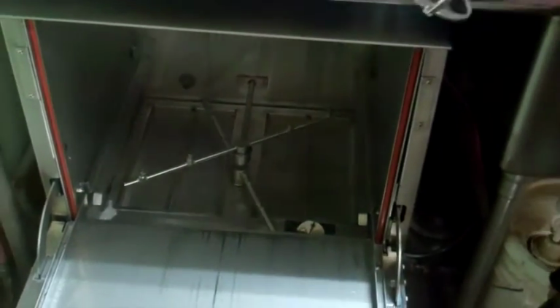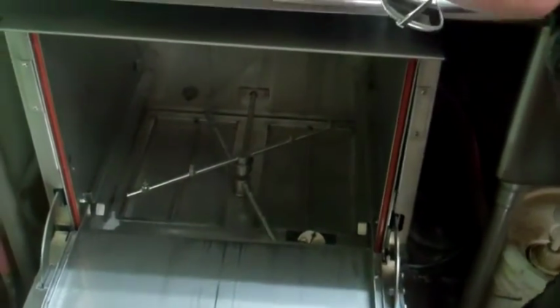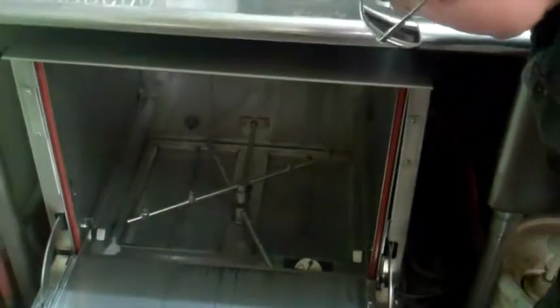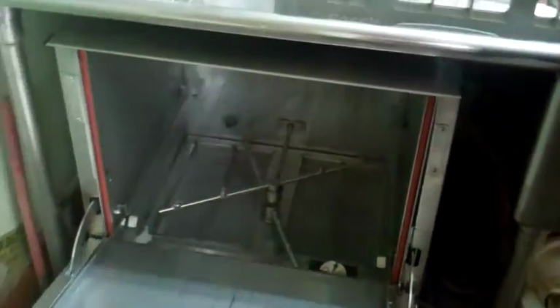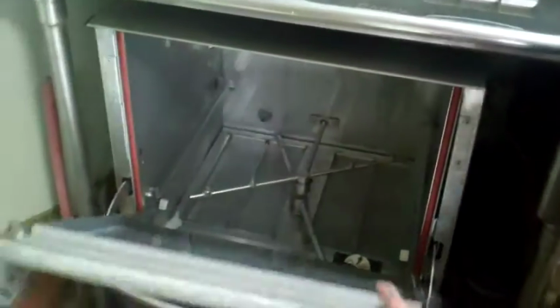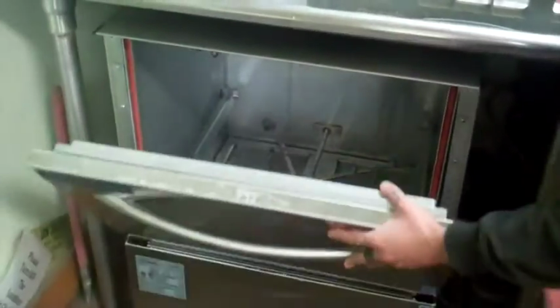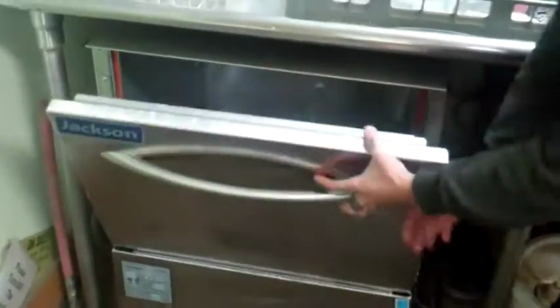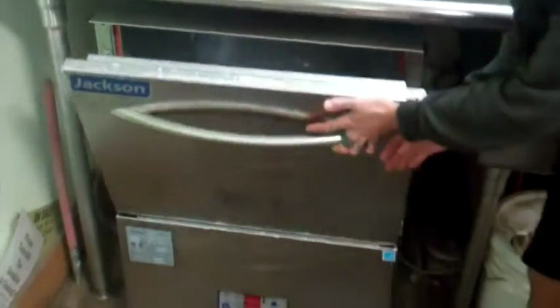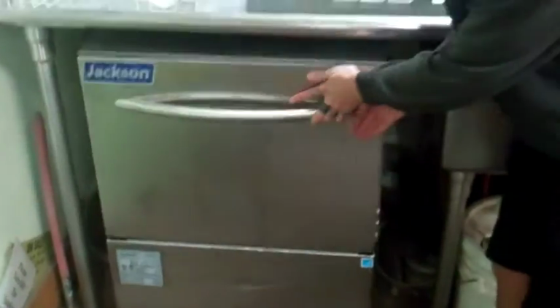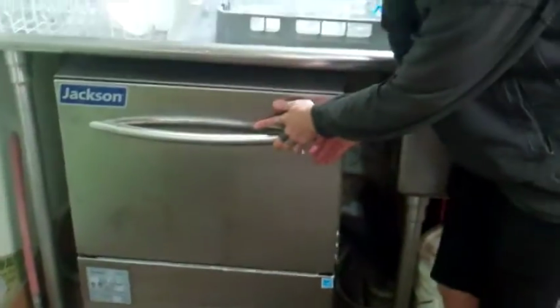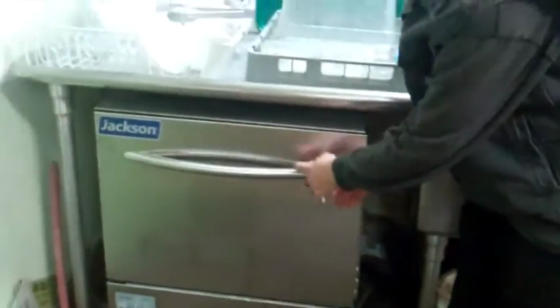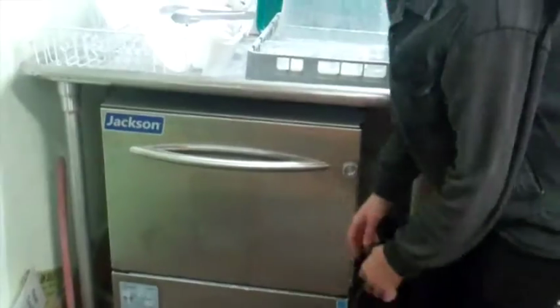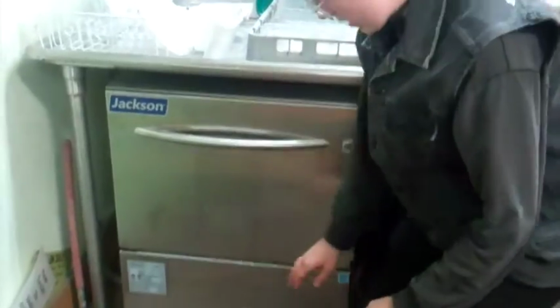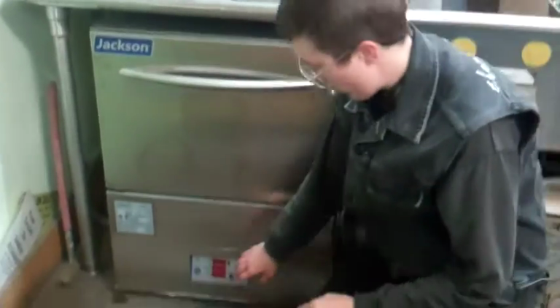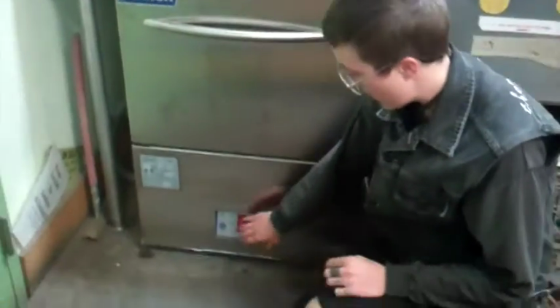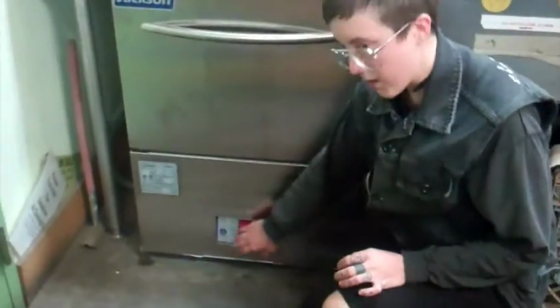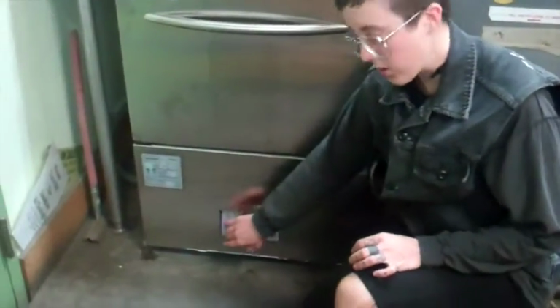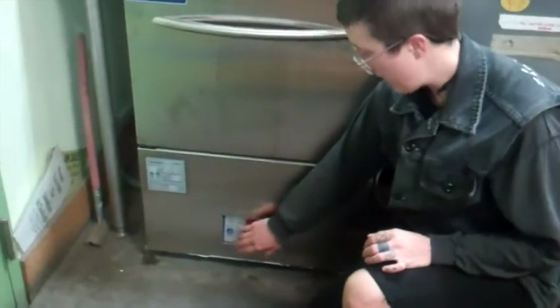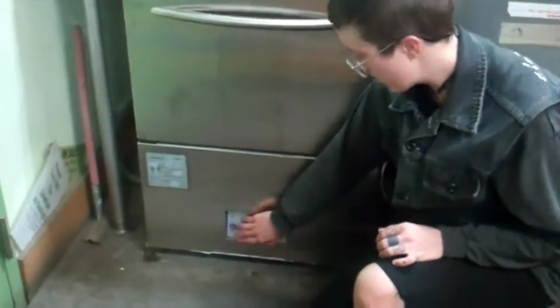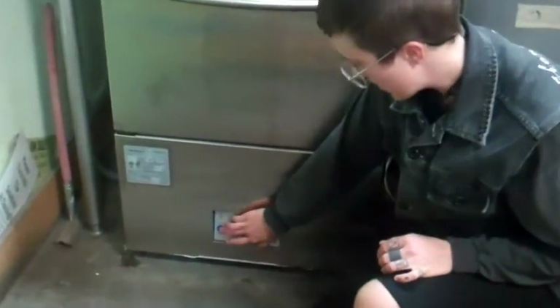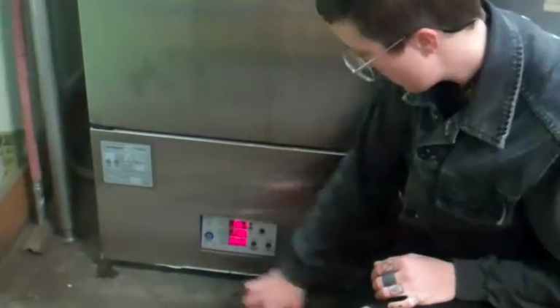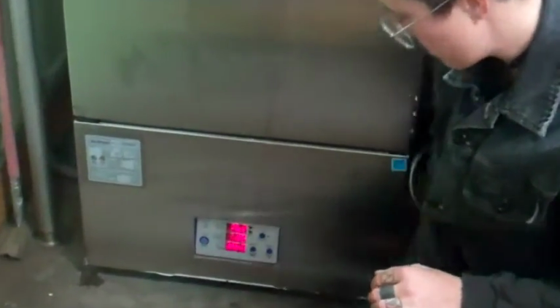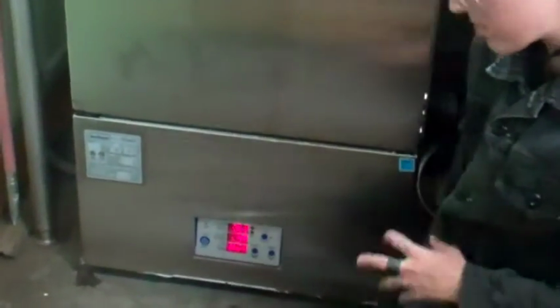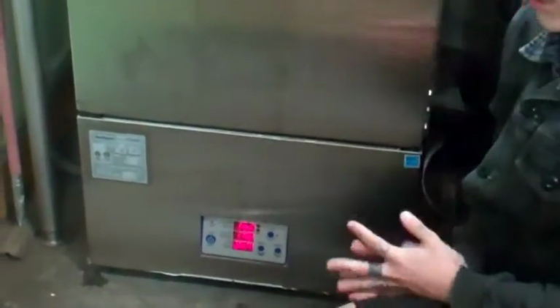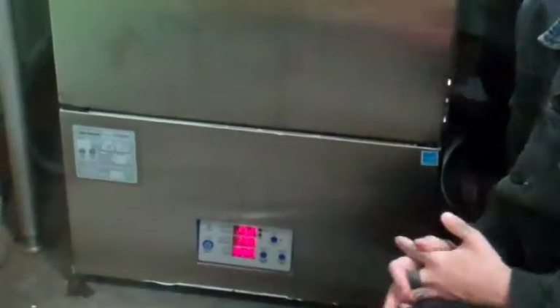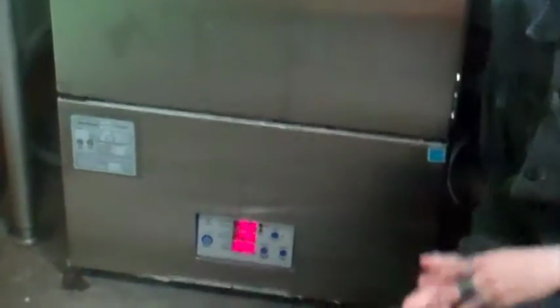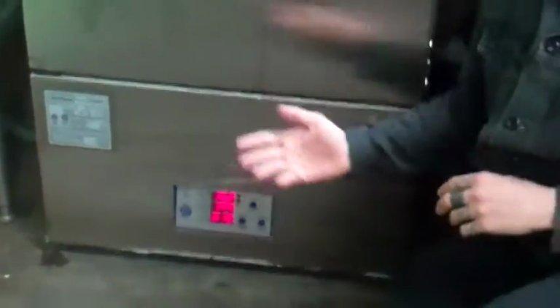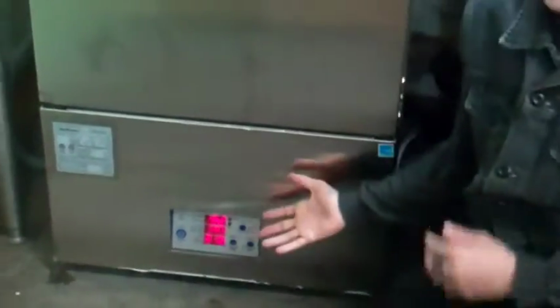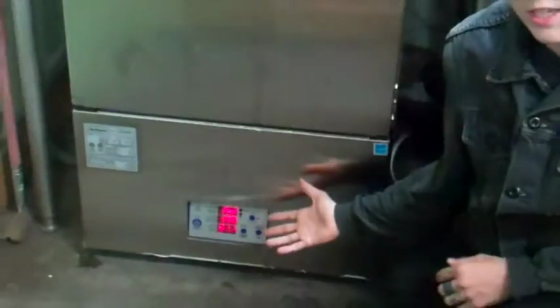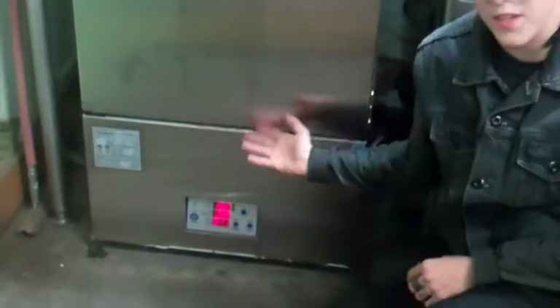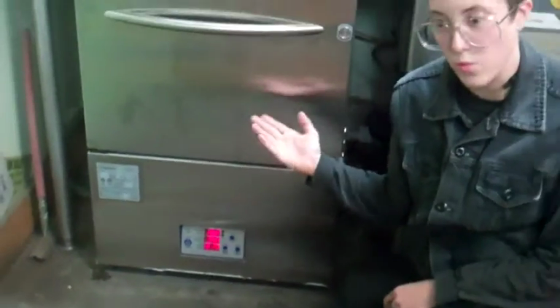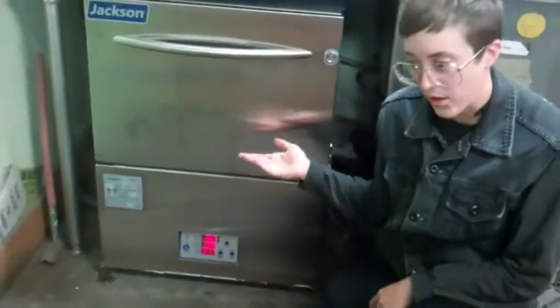Then you'll close the machine and power it on. You don't have to hold it down, you just press it — power the machine on. You're going to hear the machine filling with water.